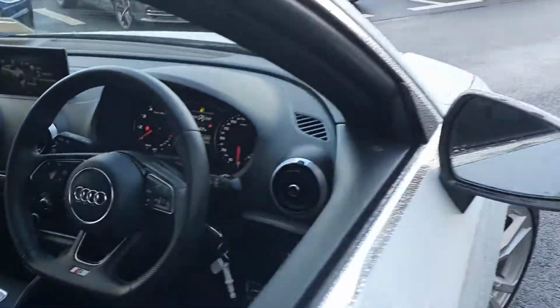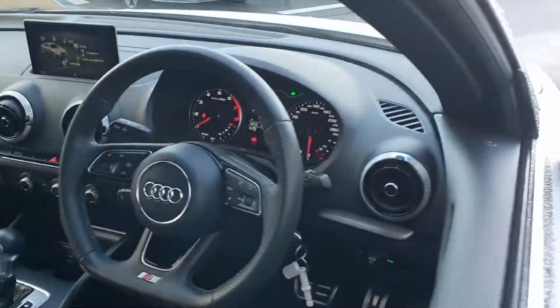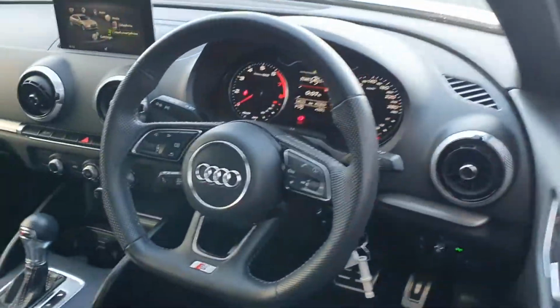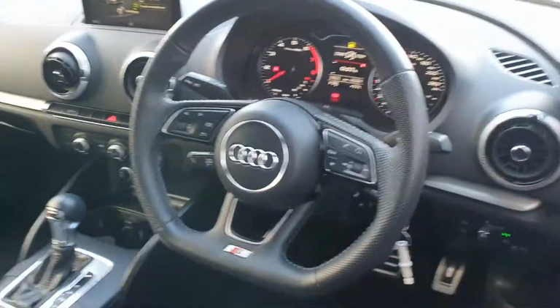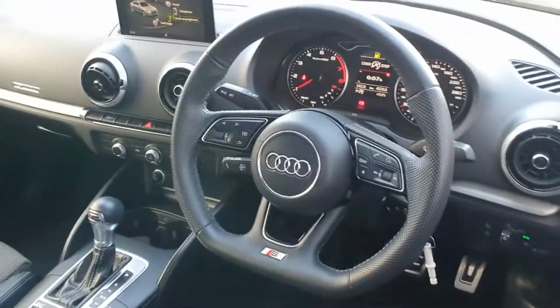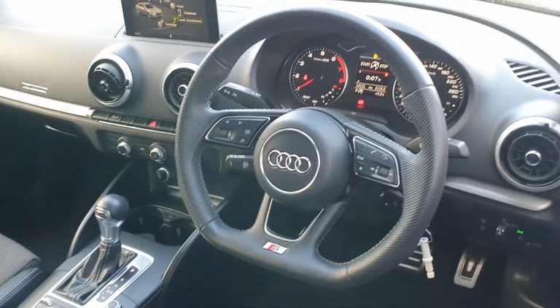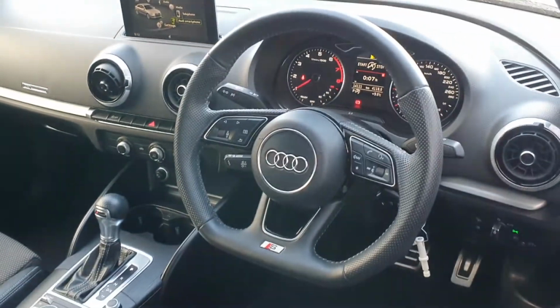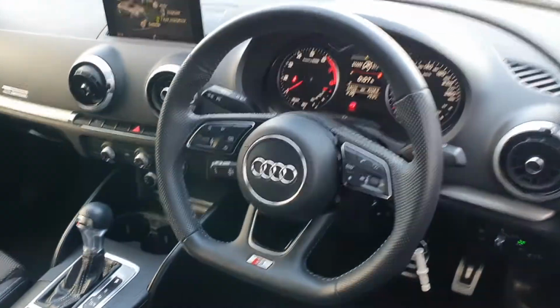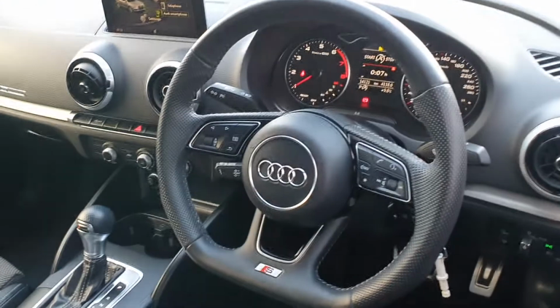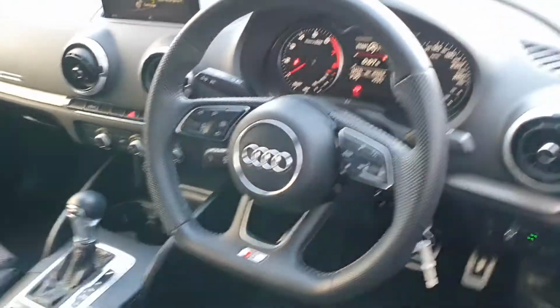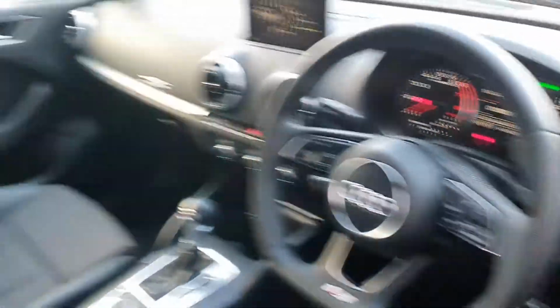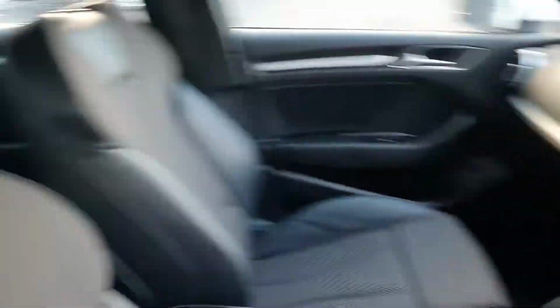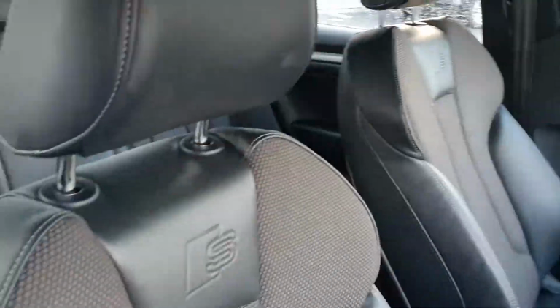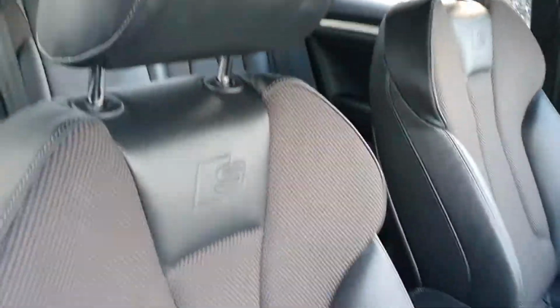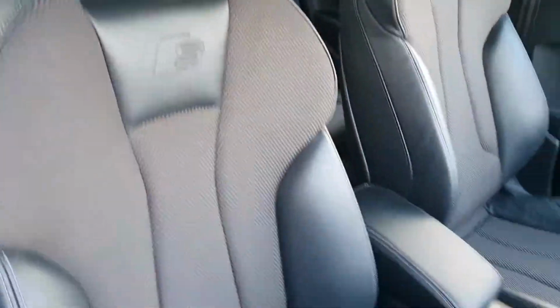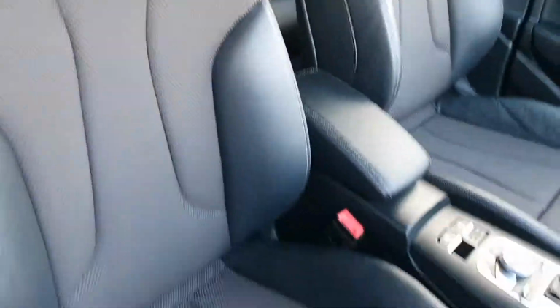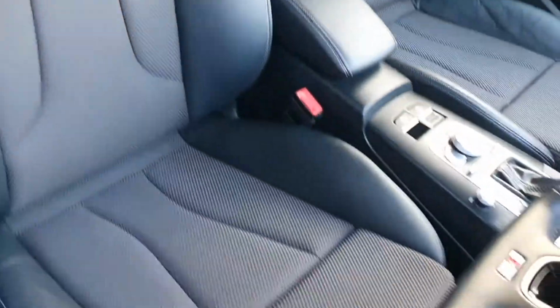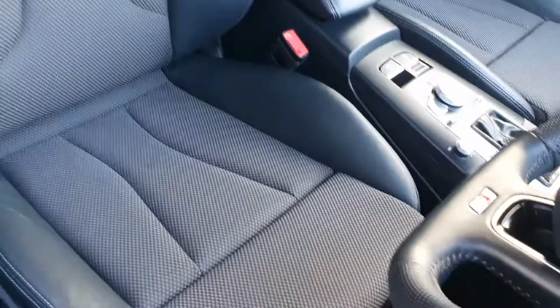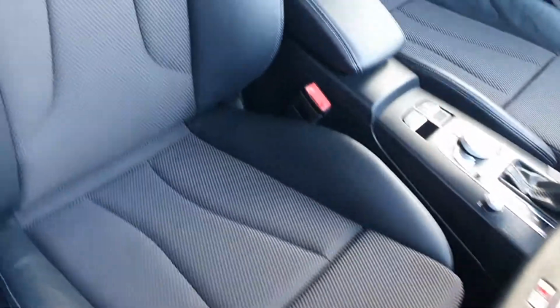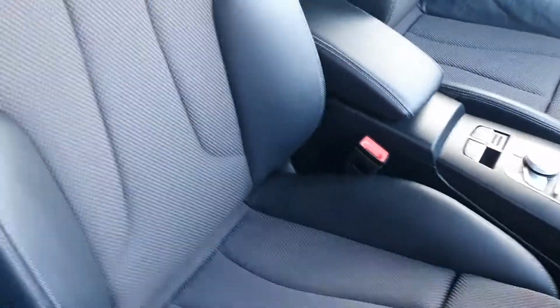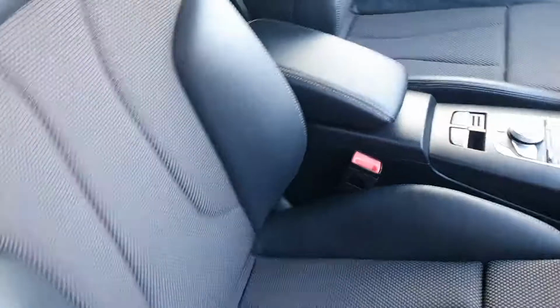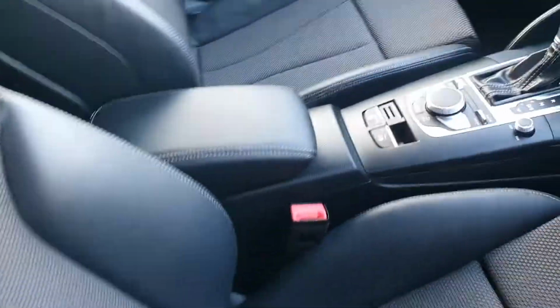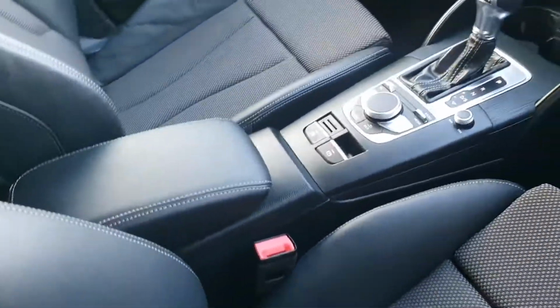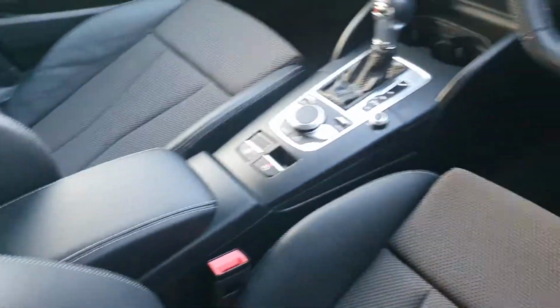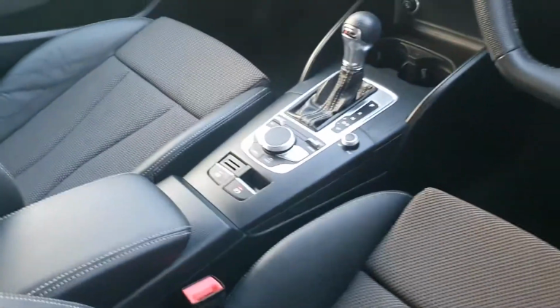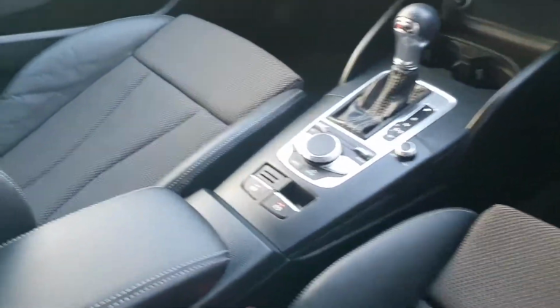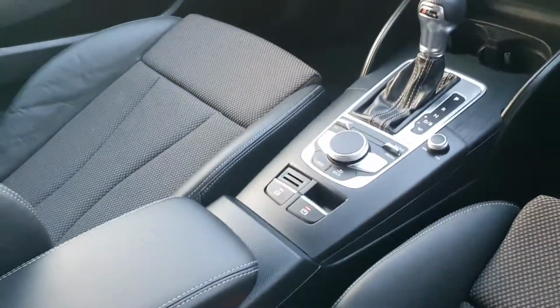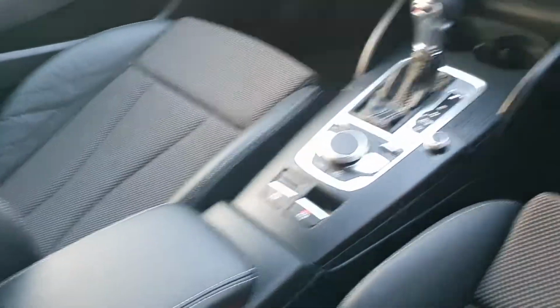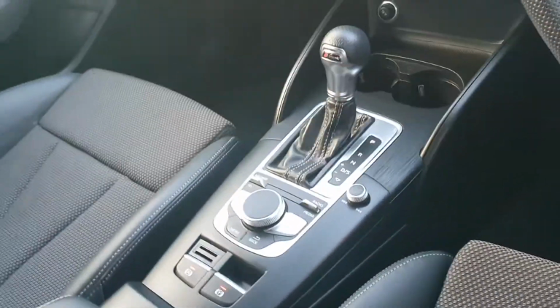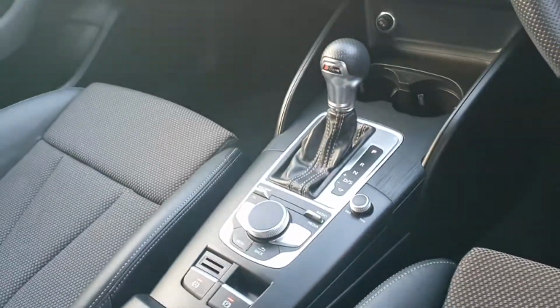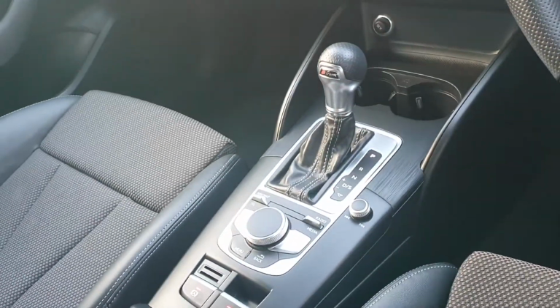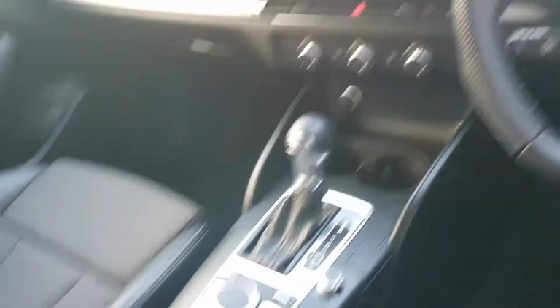A quick look inside — we have the upgraded flat-bottom sports steering wheel with multifunction and voice command. There are S-Line embossed half leather, half alcantara sports seats. The car comes with electric handbrake and auto hill hold assist, and we have our 7-speed S-Tronic gearbox.